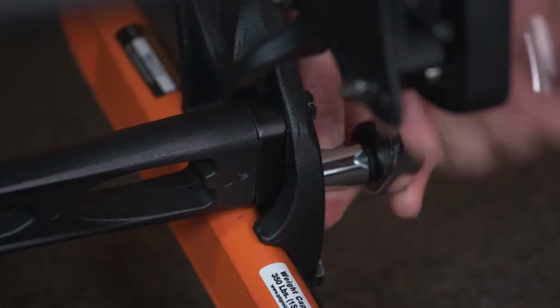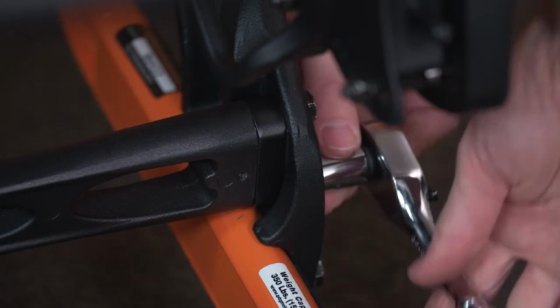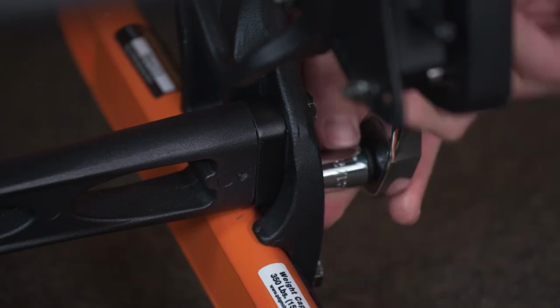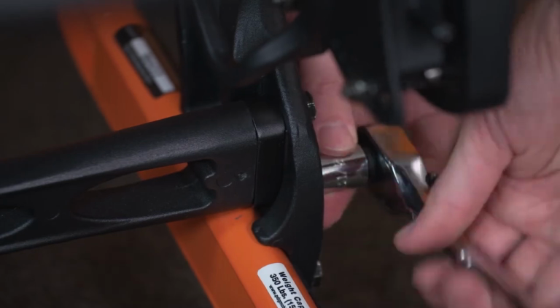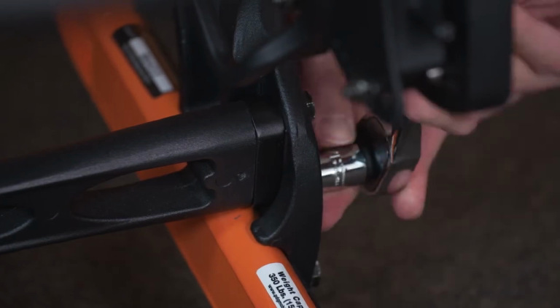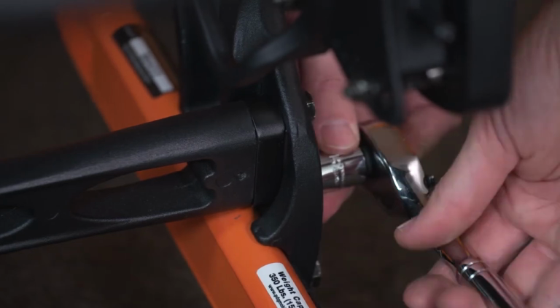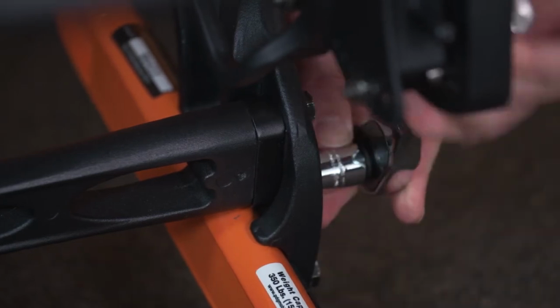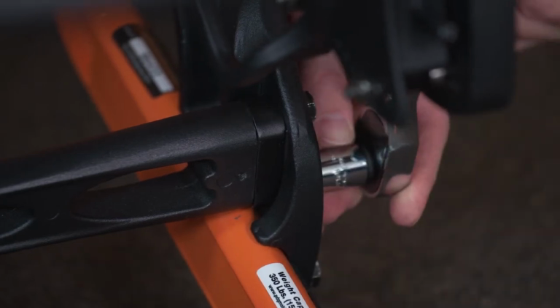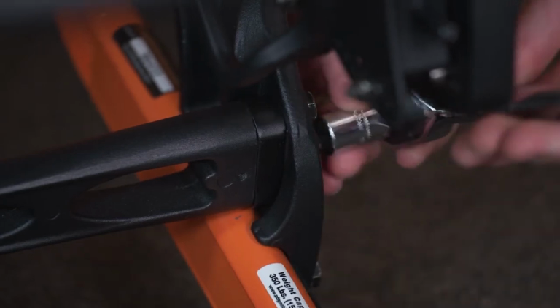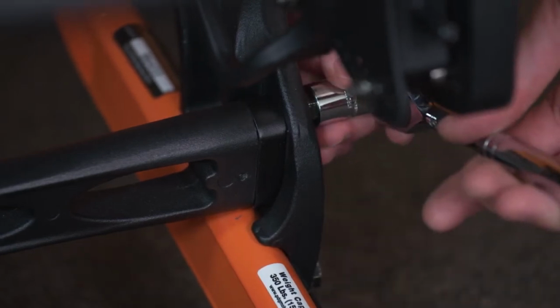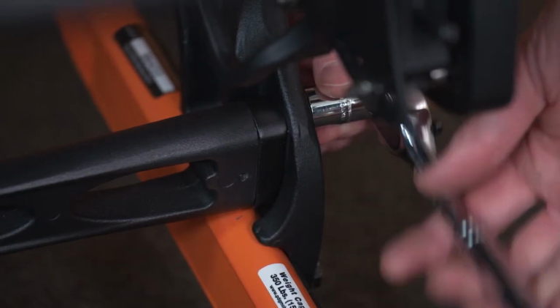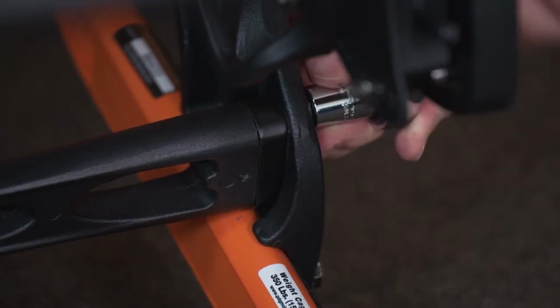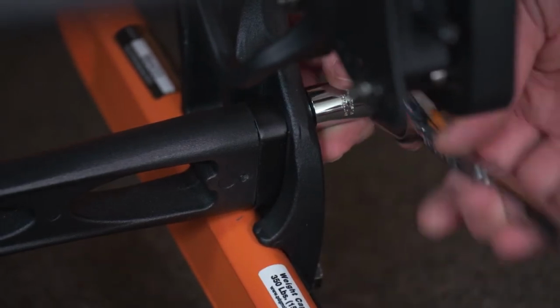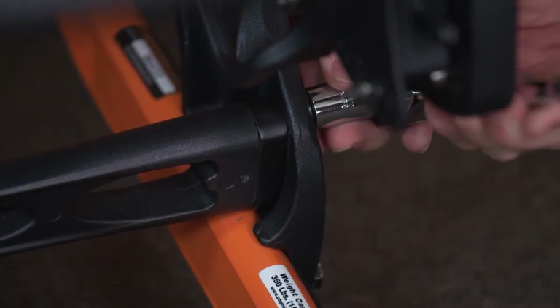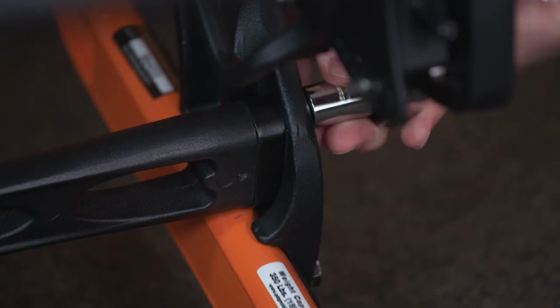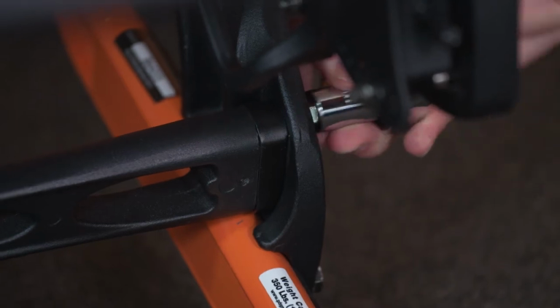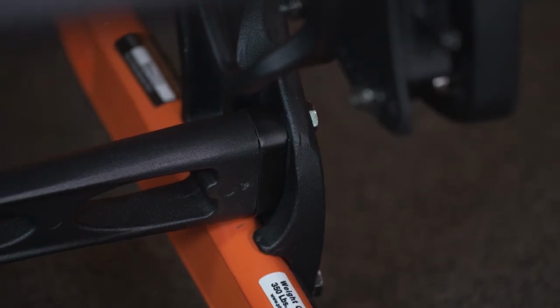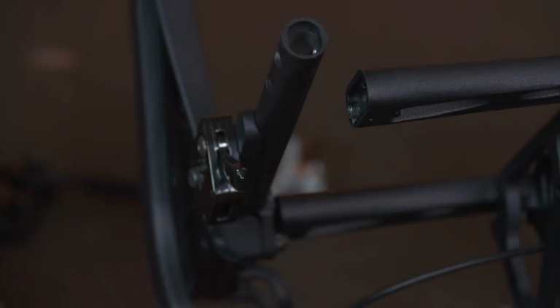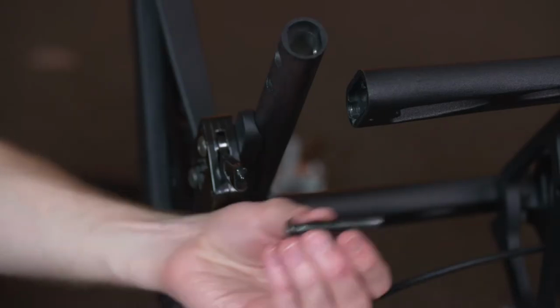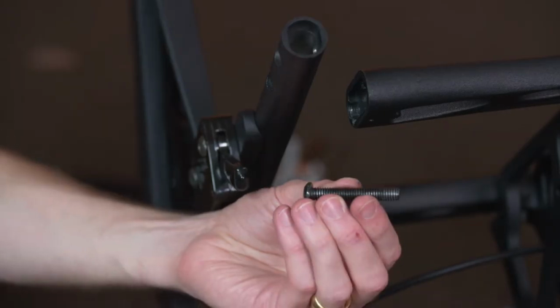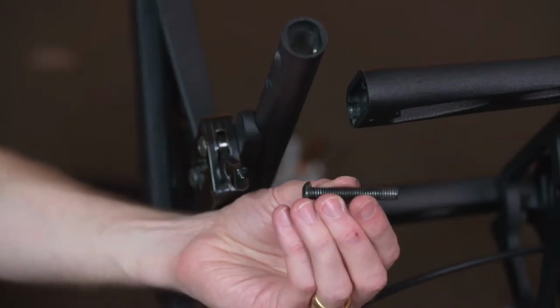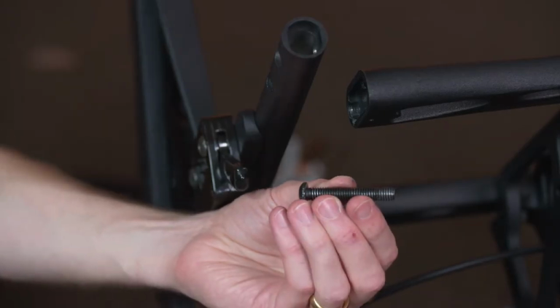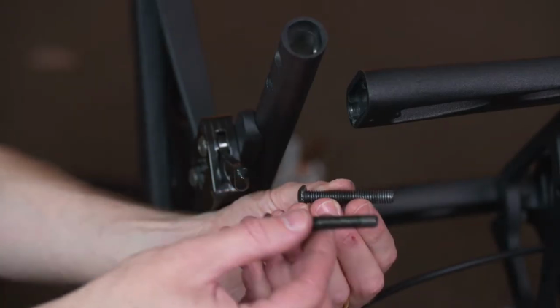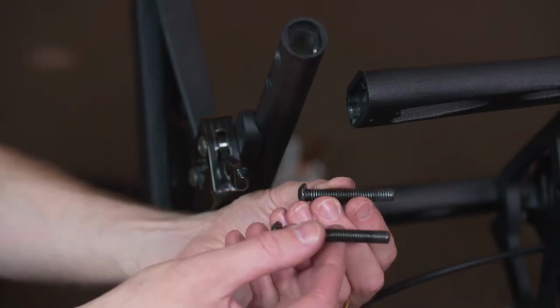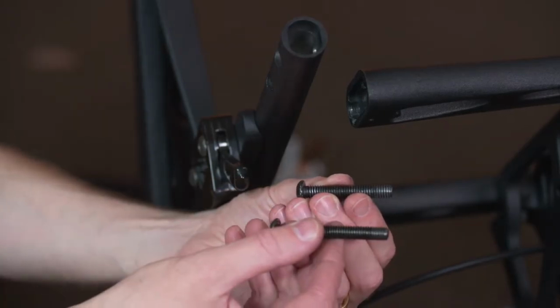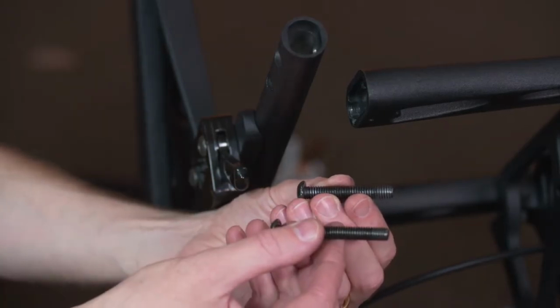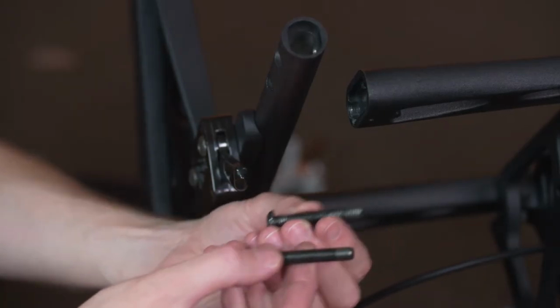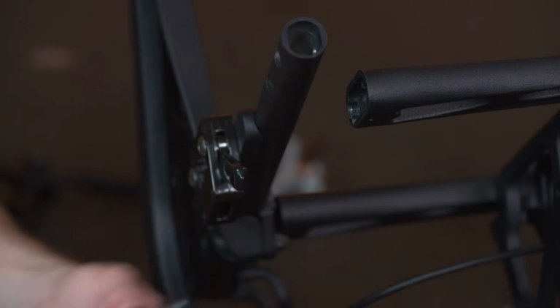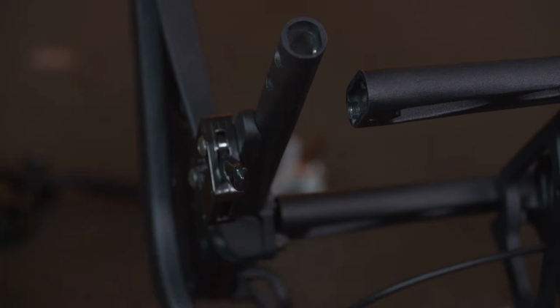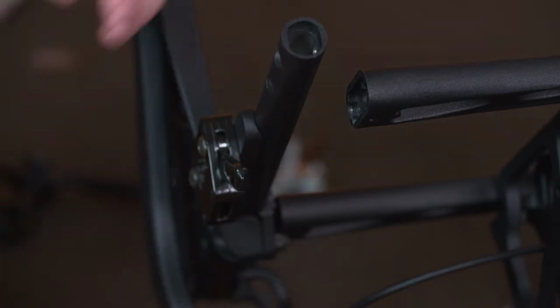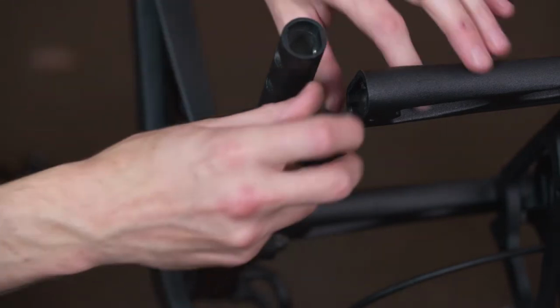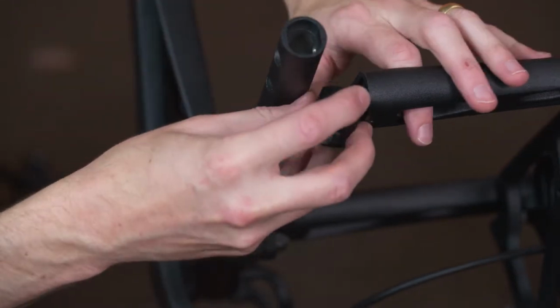Loosely tighten the fasteners to prevent excessive movement of the chair while assembling the upper frame. Repeat the process of fitting the spacer and replacing the fasteners for the upper frame front crossbar.